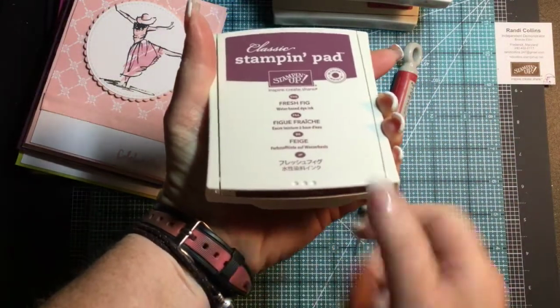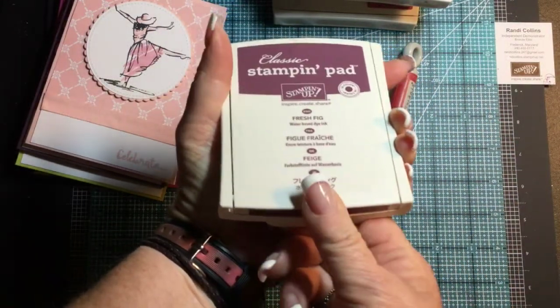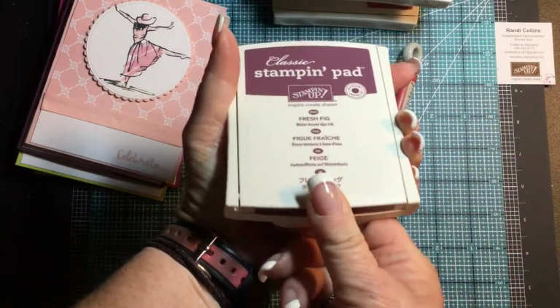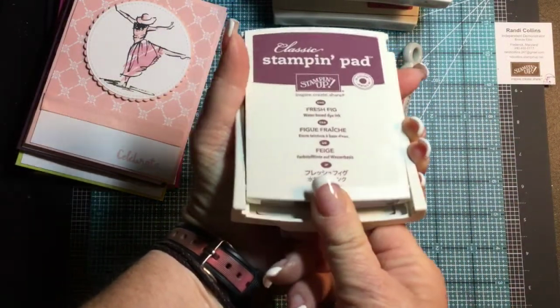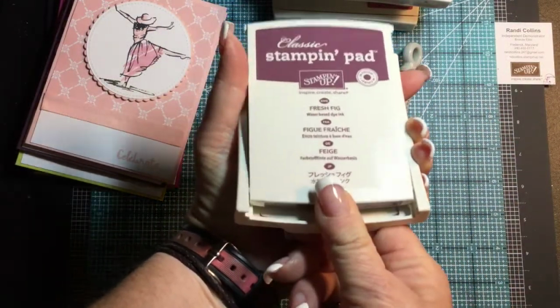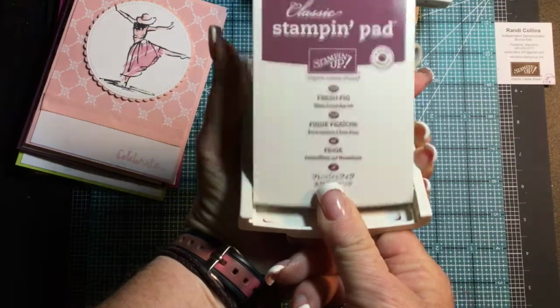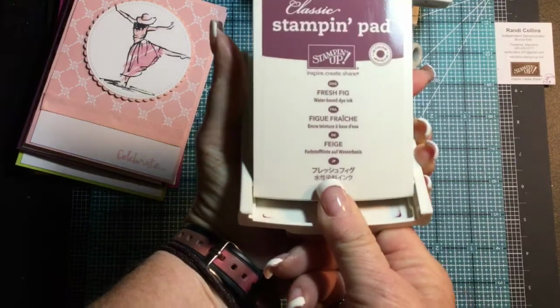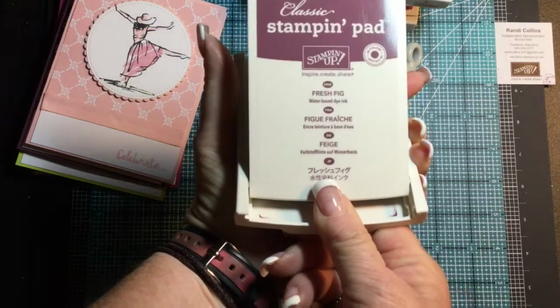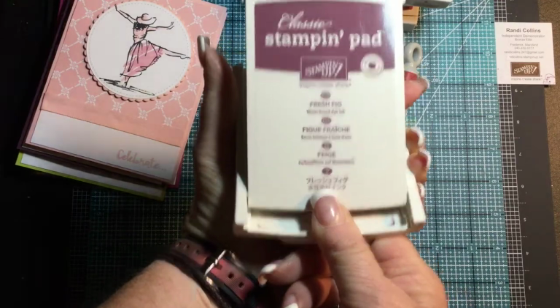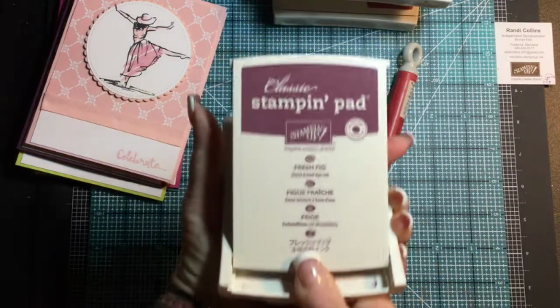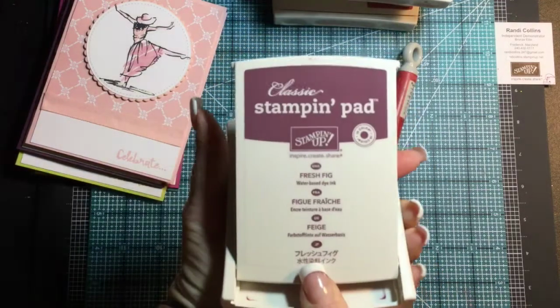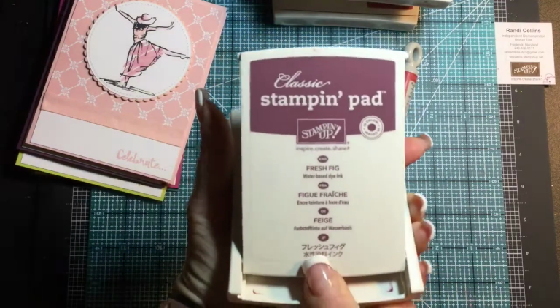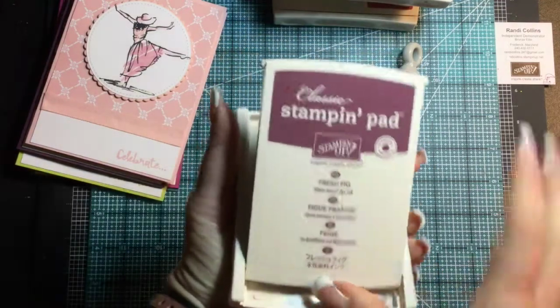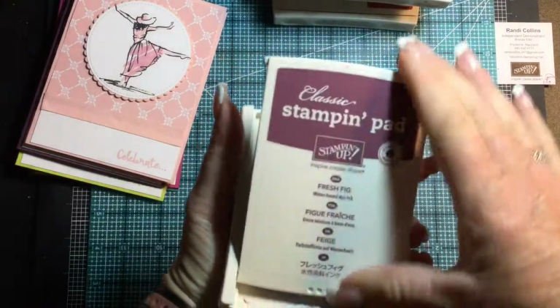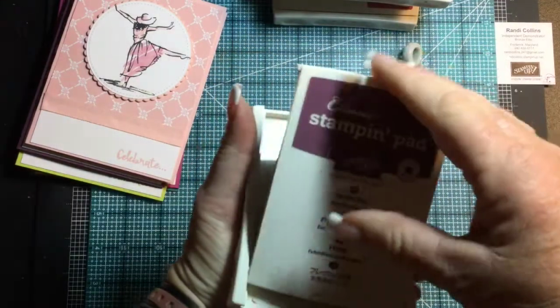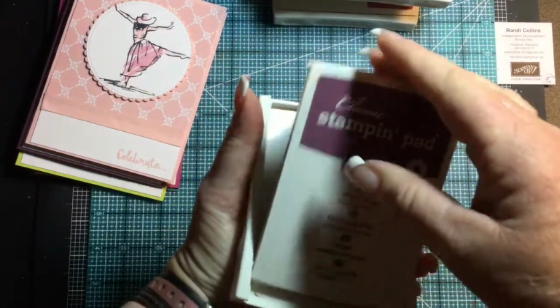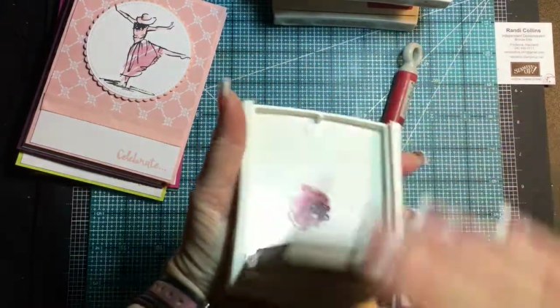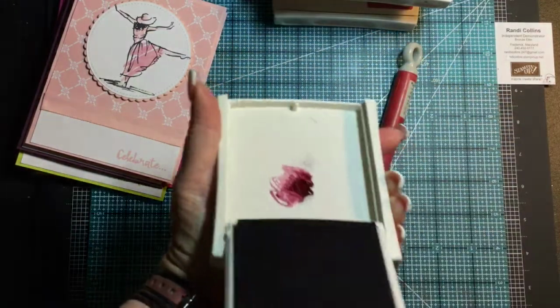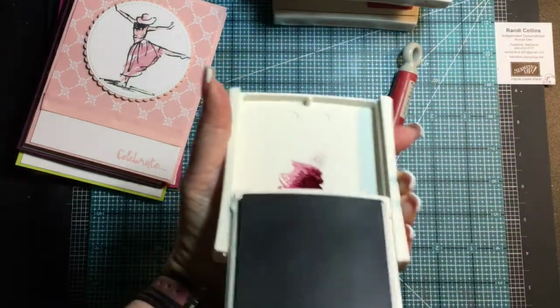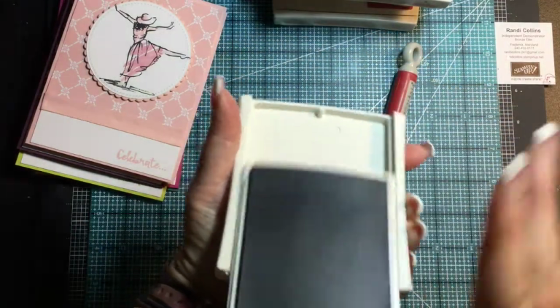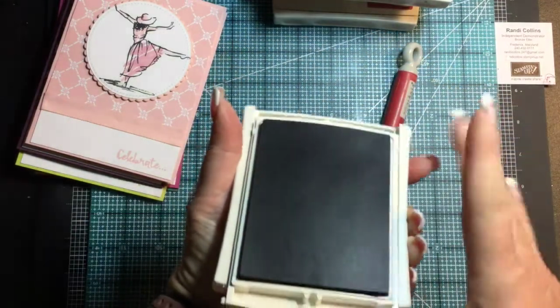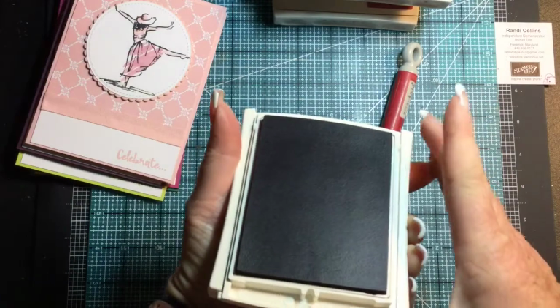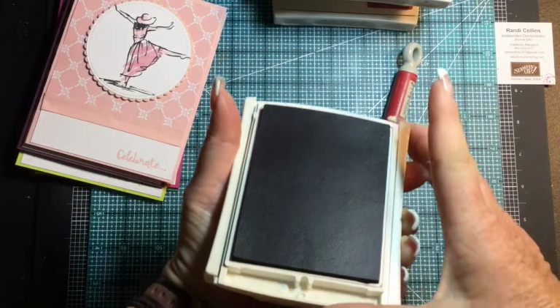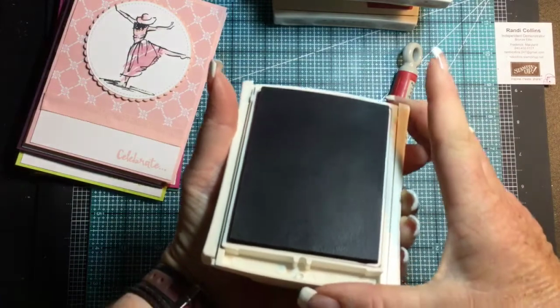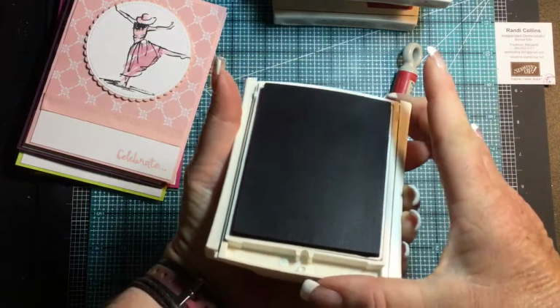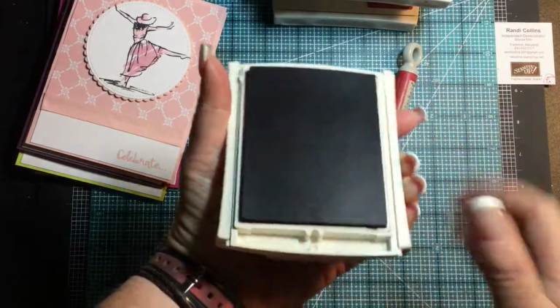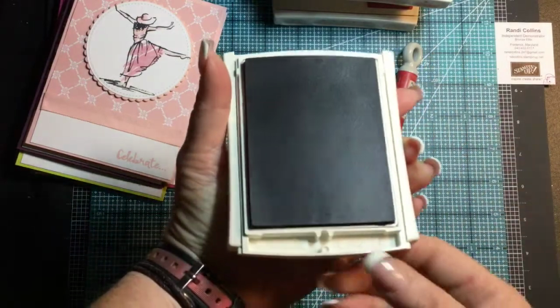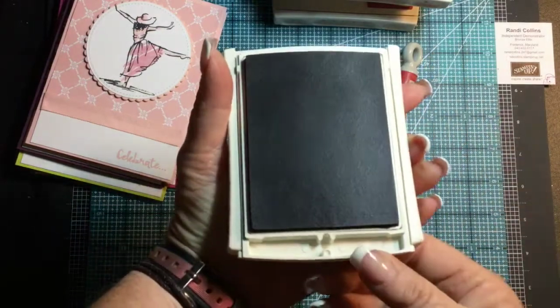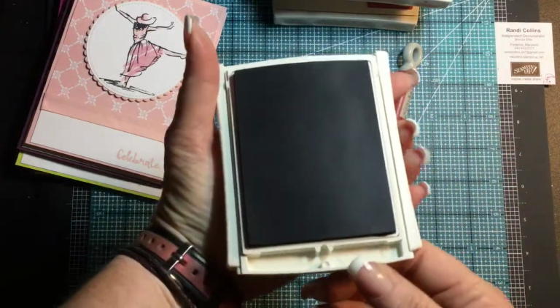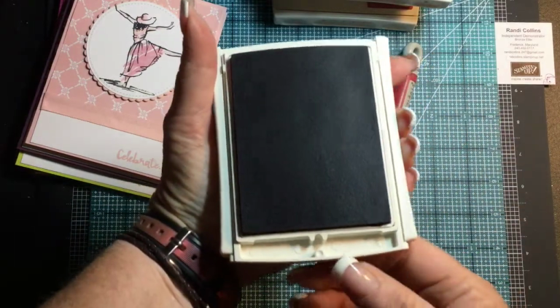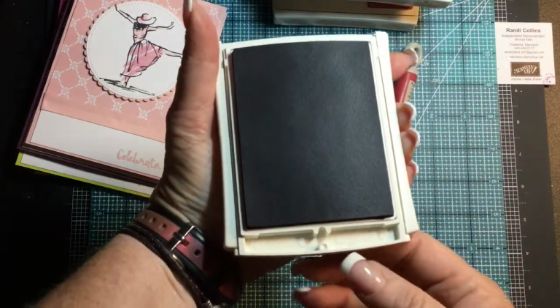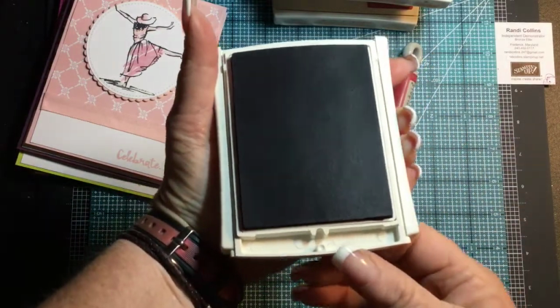To open our stamp pad, there are three dots here. Push with your thumb and push down — it'll pop the lid up, then you can flip it back and slide it in. I just take for granted that everybody knows that, and I apologize.